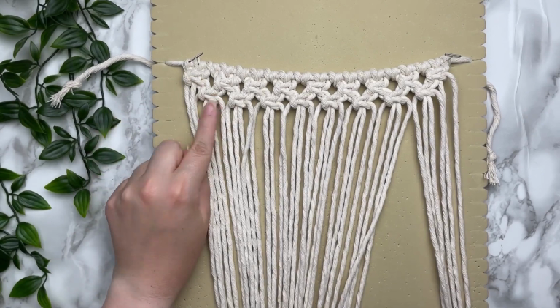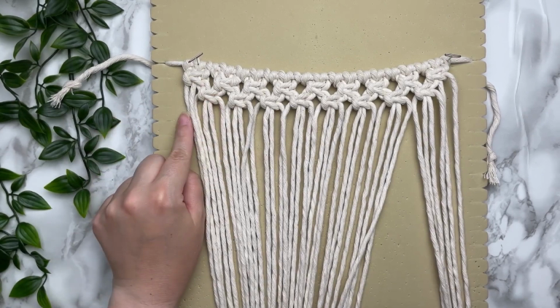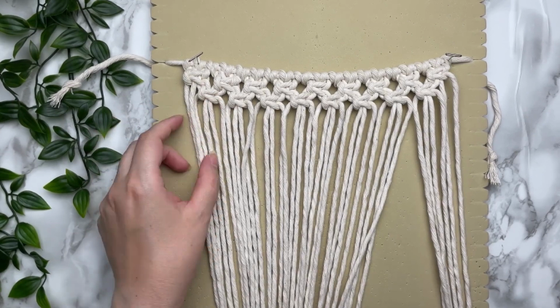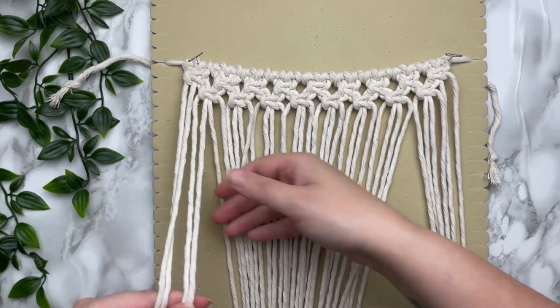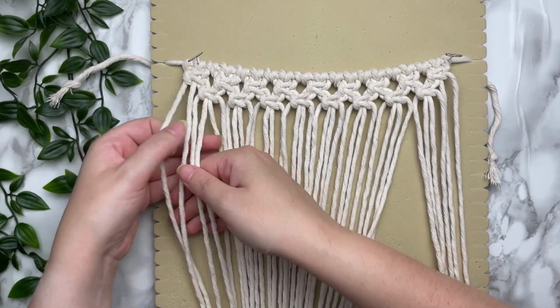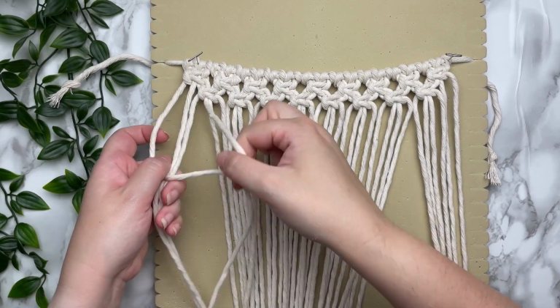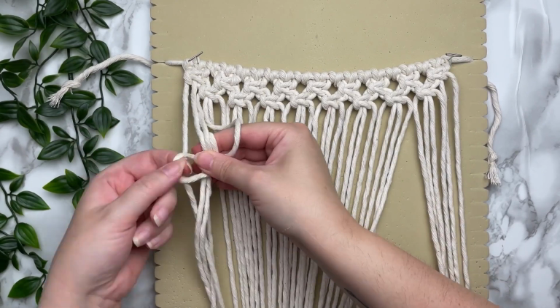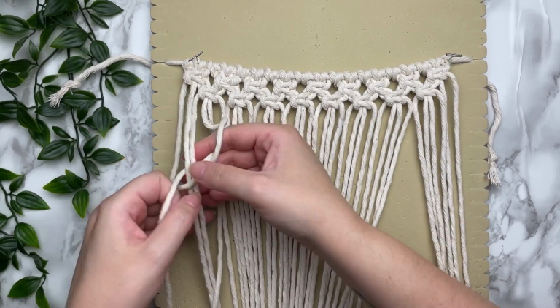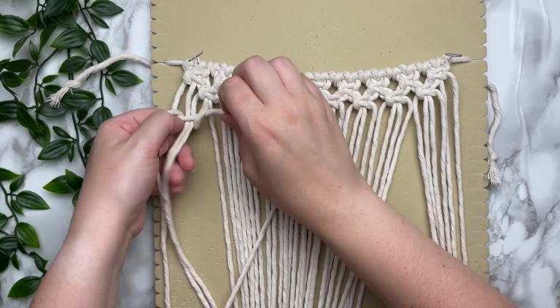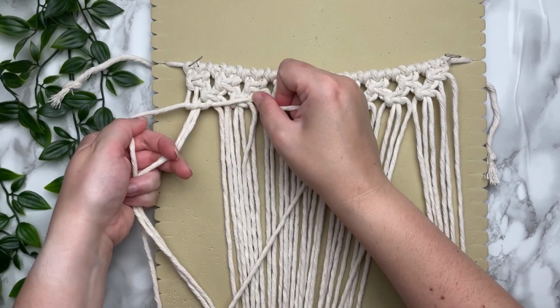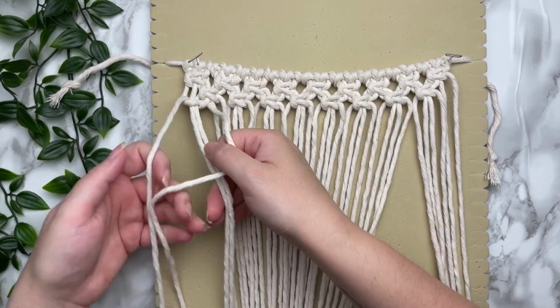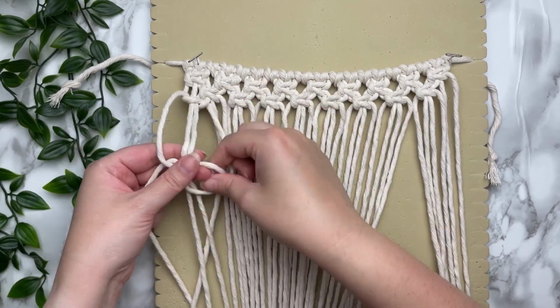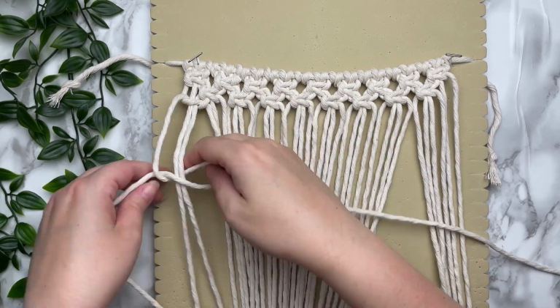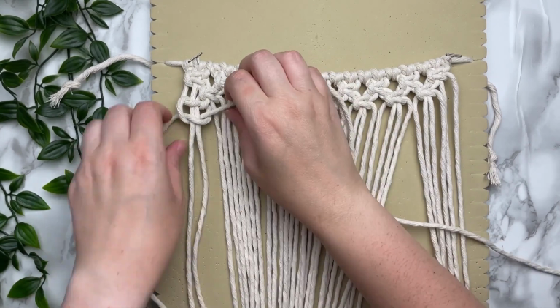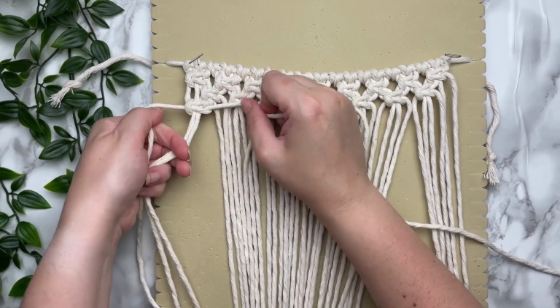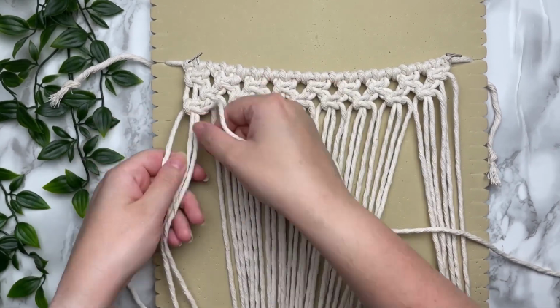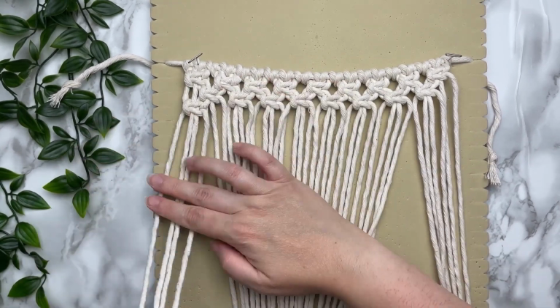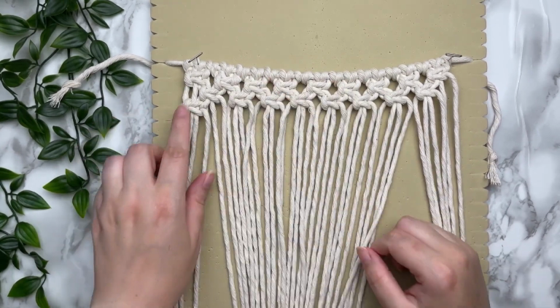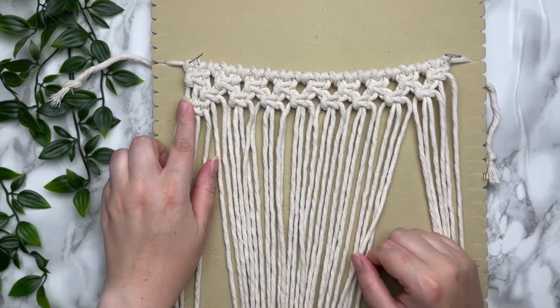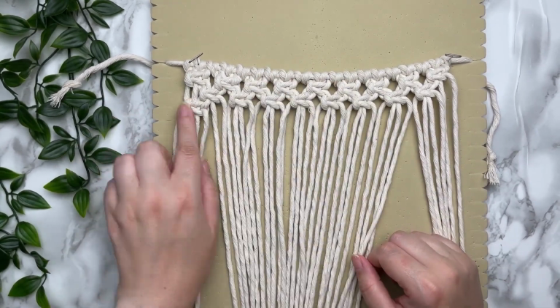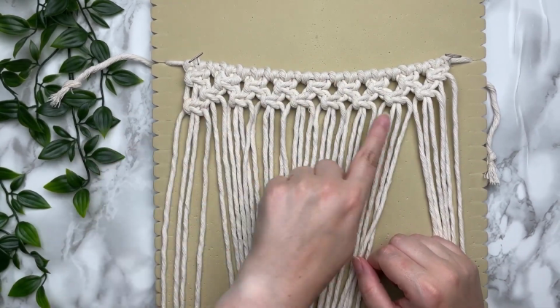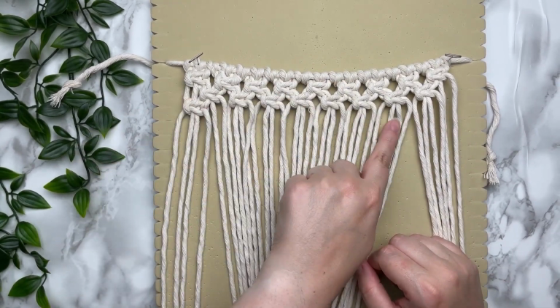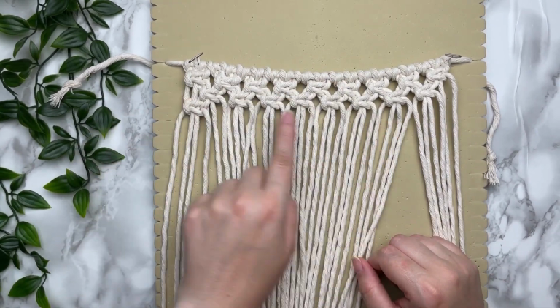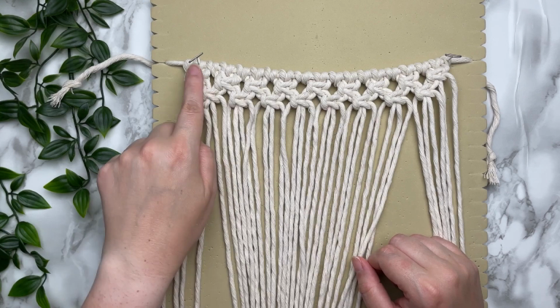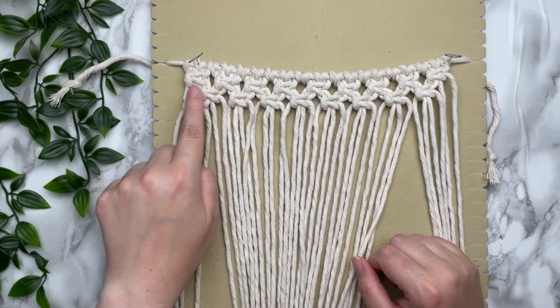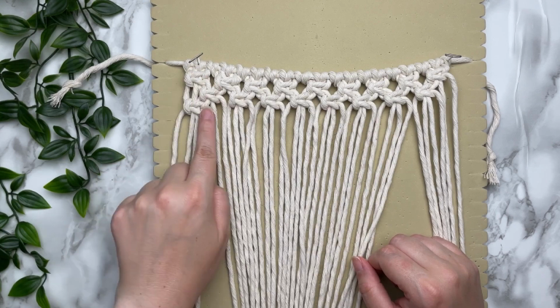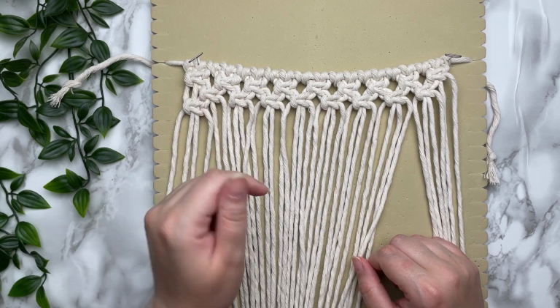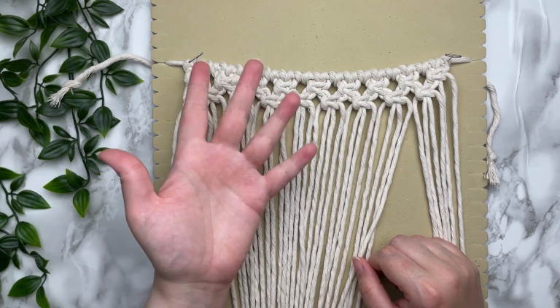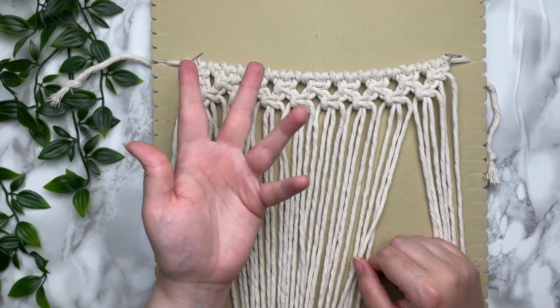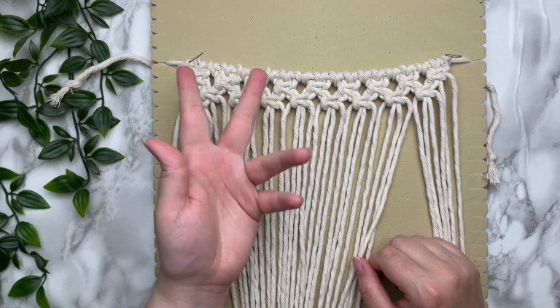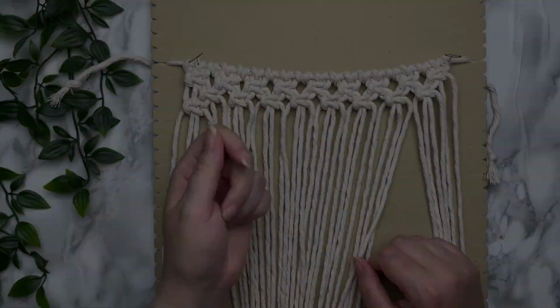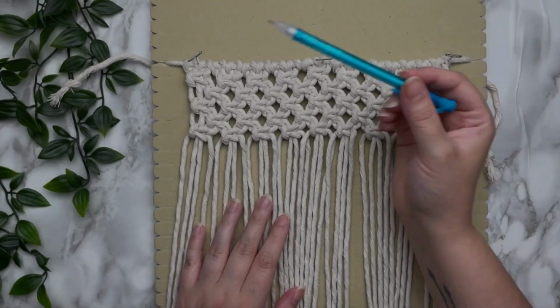For the third row we're going to continue to alternate — grab the first four cords and tie your square knots all the way straight across. We're going to continue to alternate until we have a total of five rows.